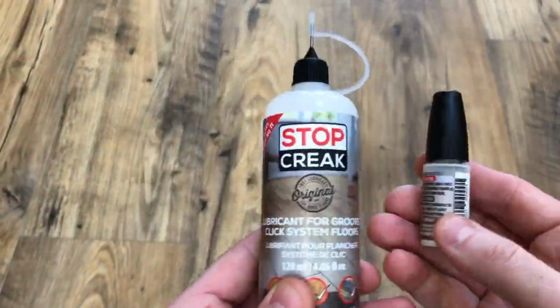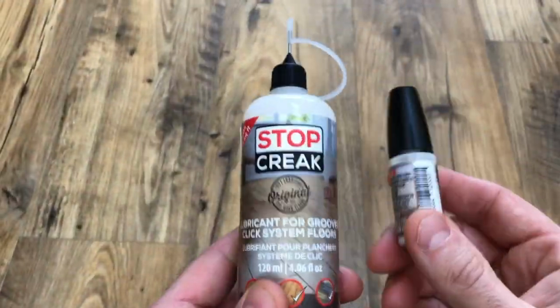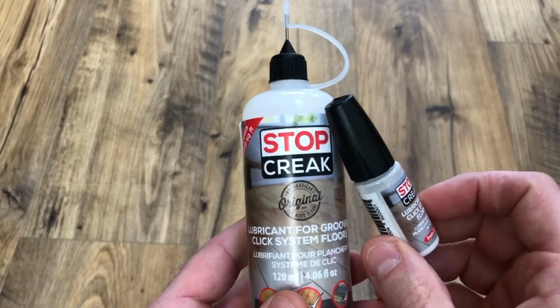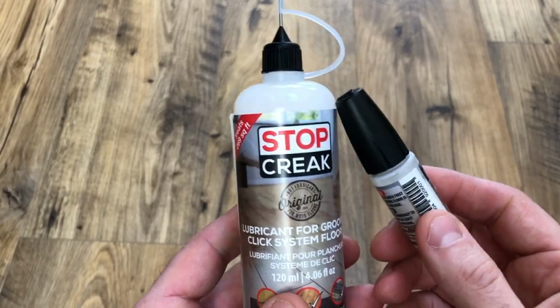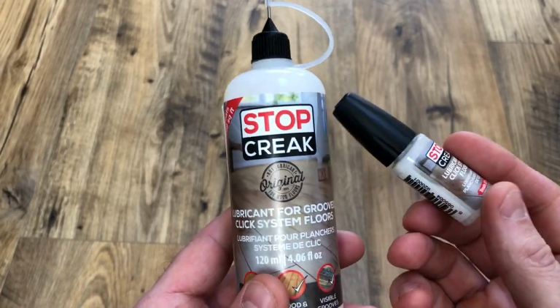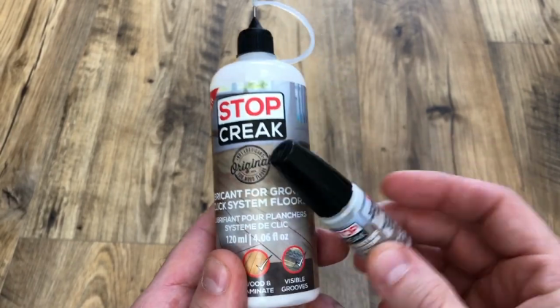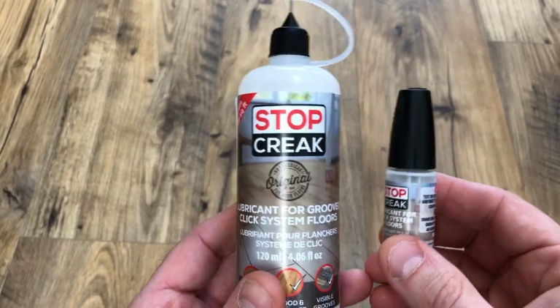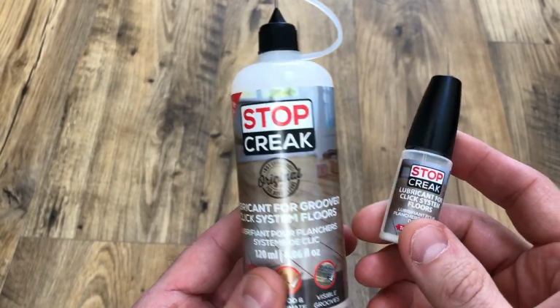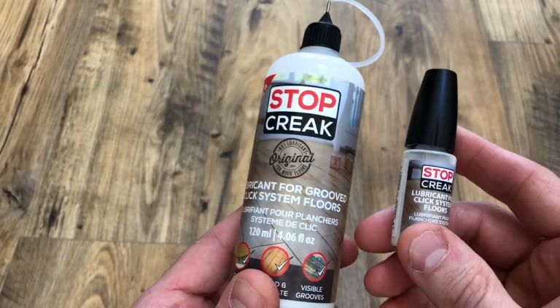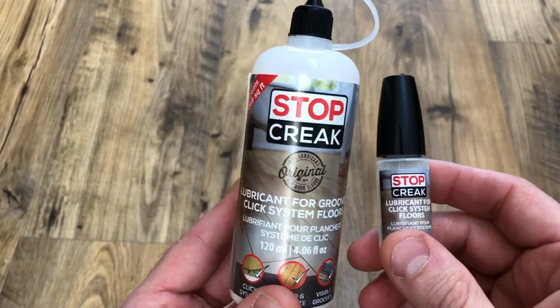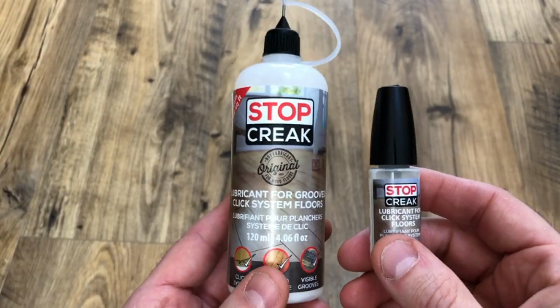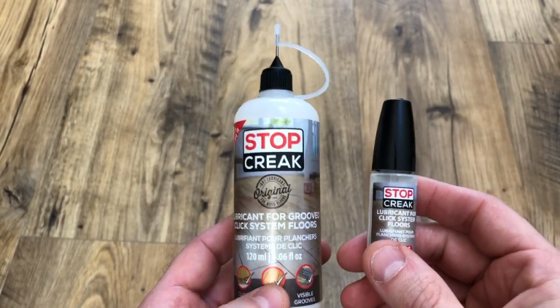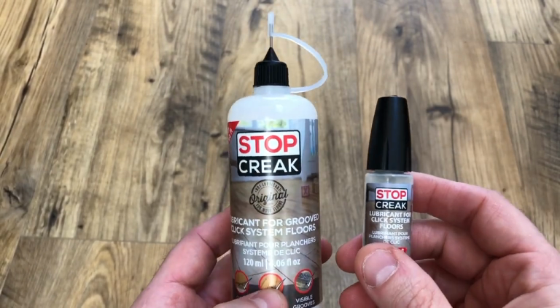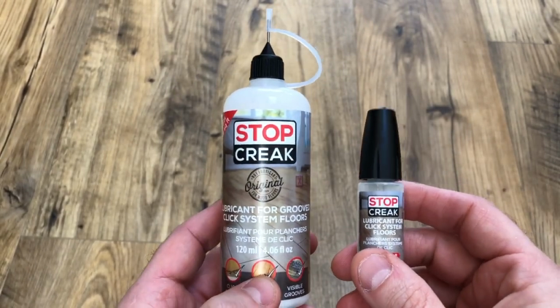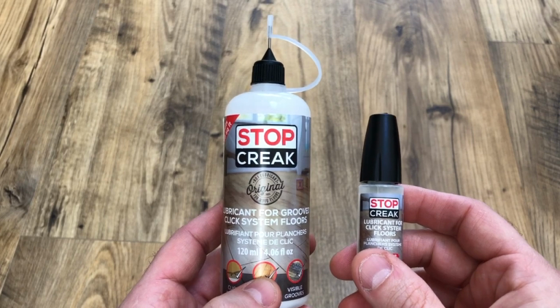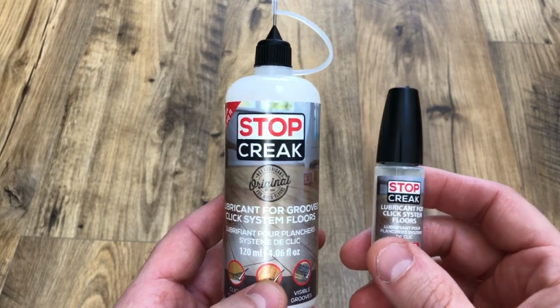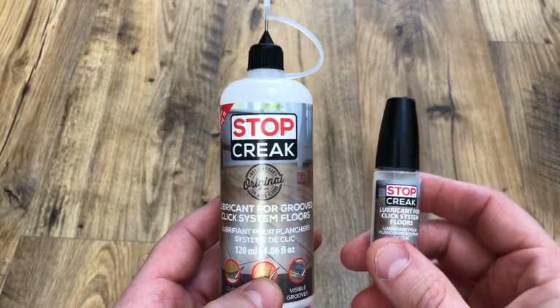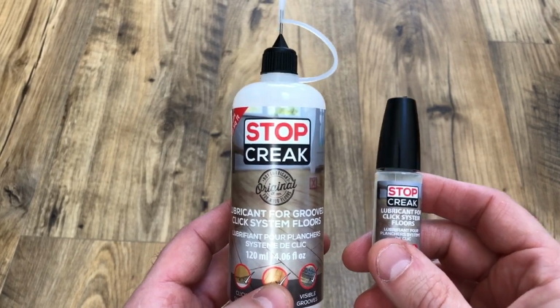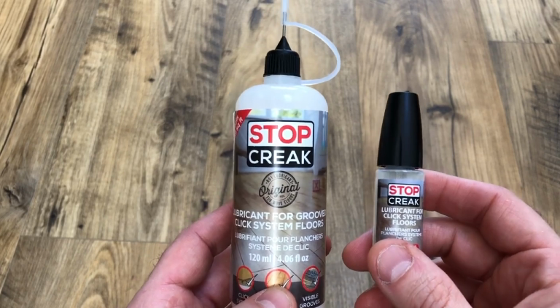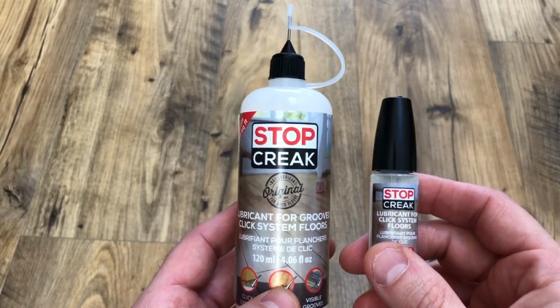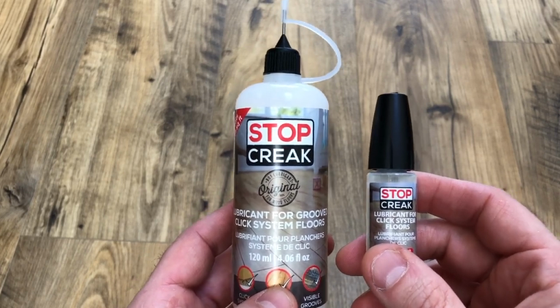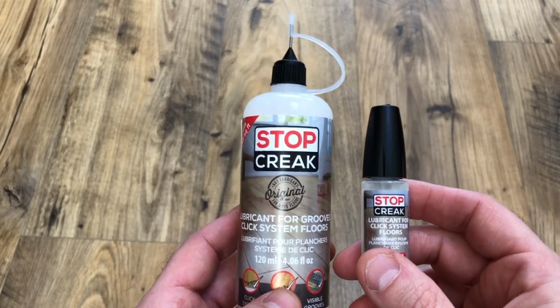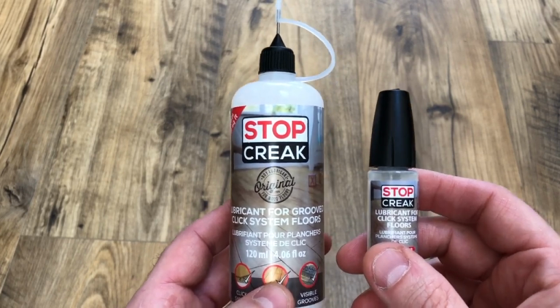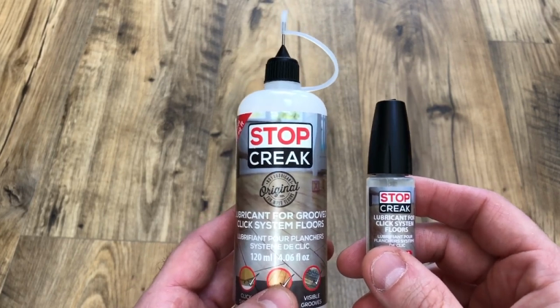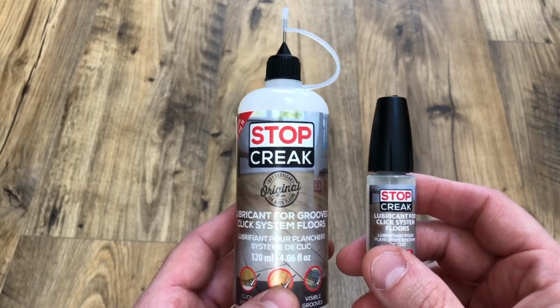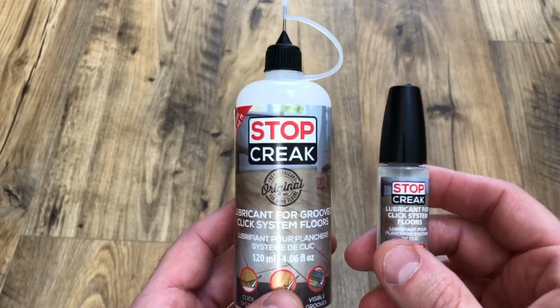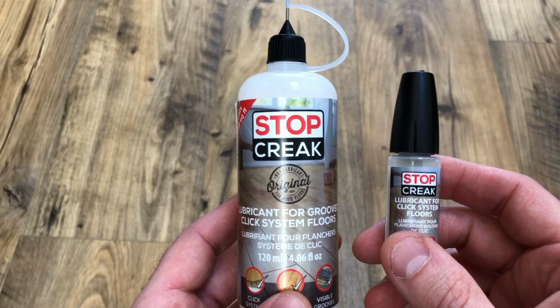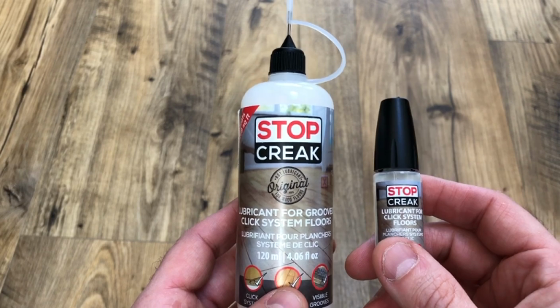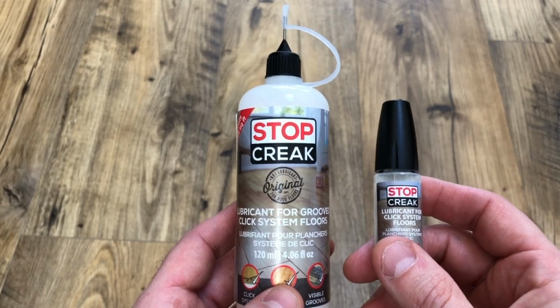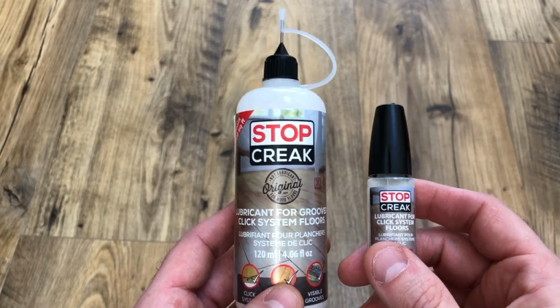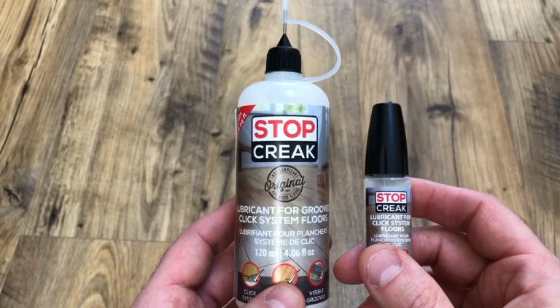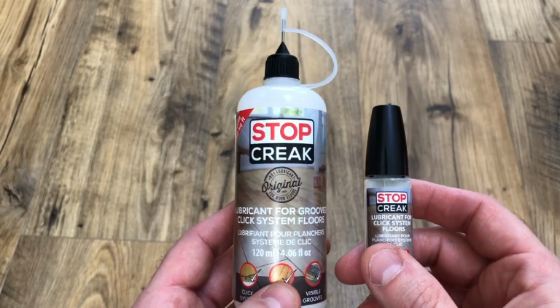Hi, this is a quick video on Stop Creek. Stop Creek is a lubricant for click system floors. It won't work on any other floor type, so if you don't know the difference between a click system floor, tongue and groove, or traditional floorboards, probably don't buy this or get some advice first.